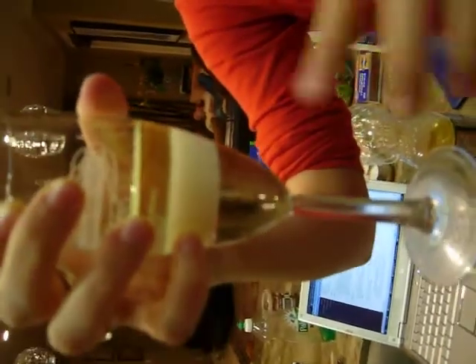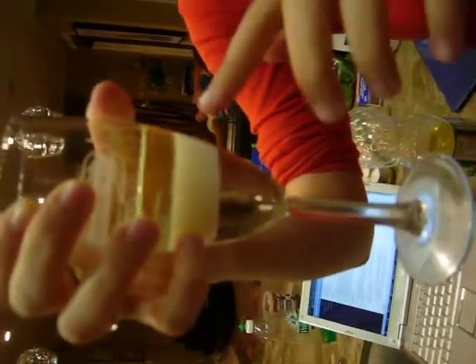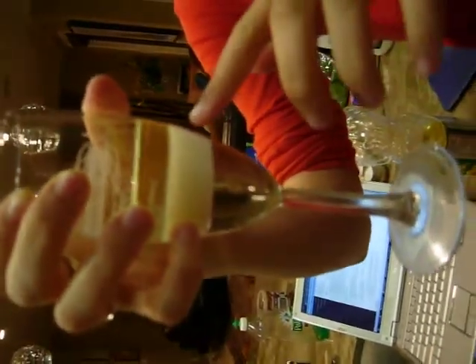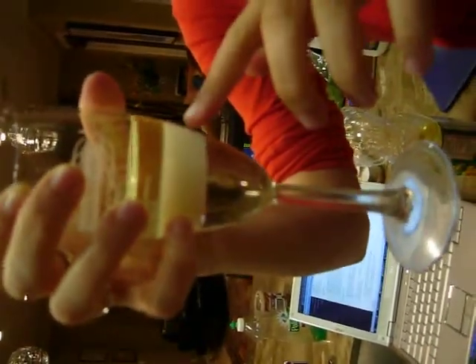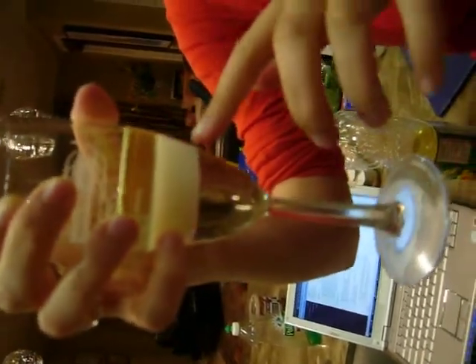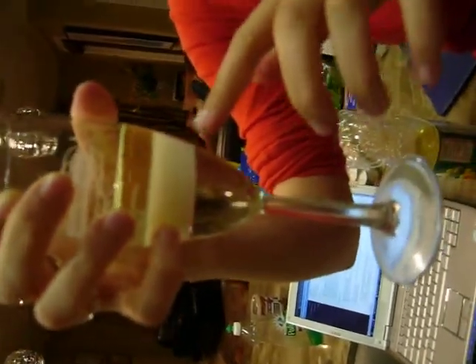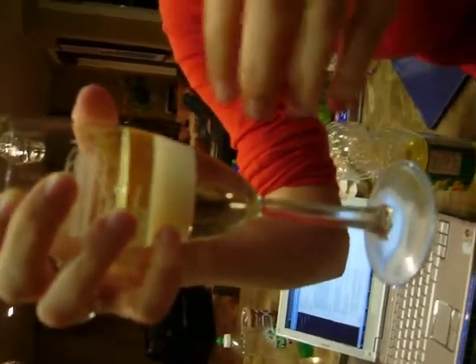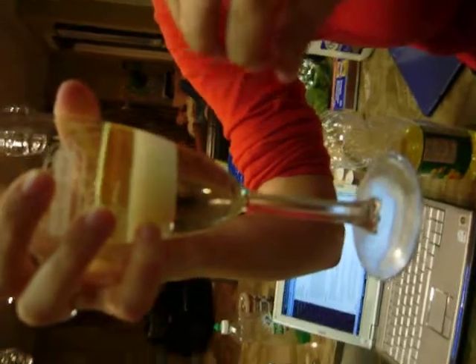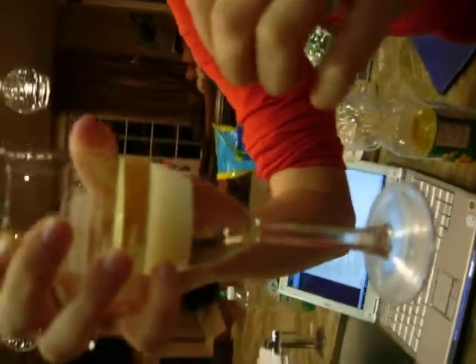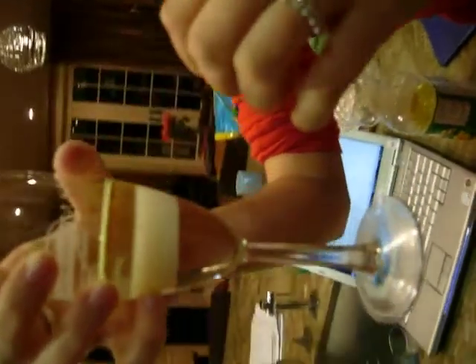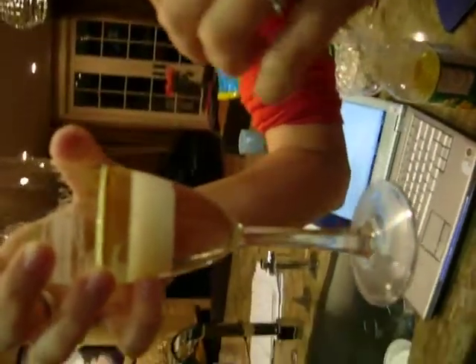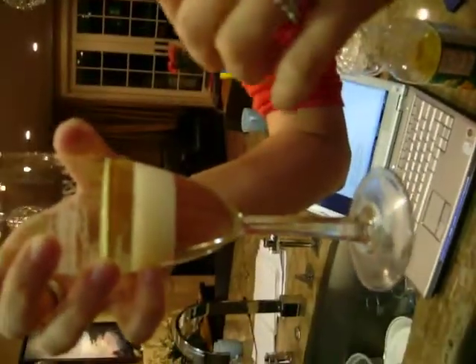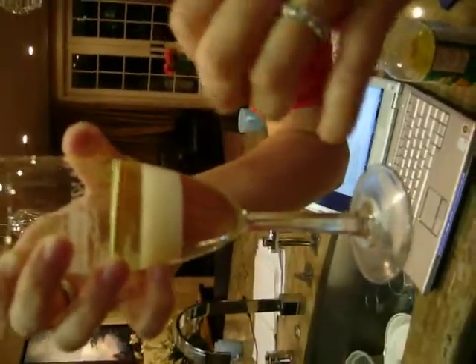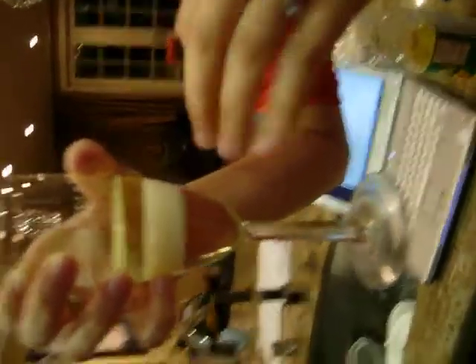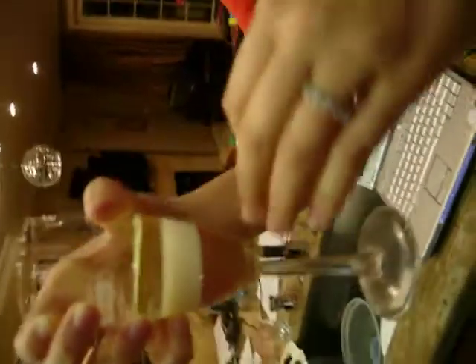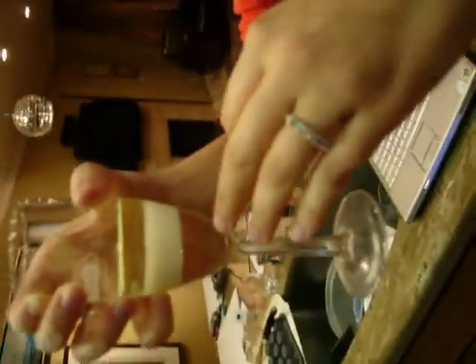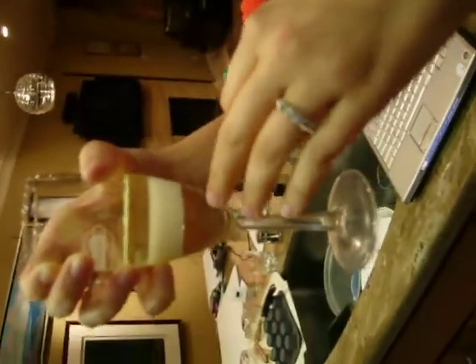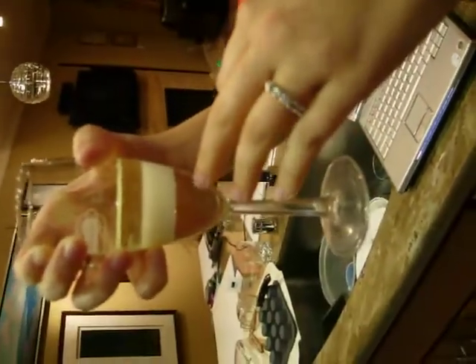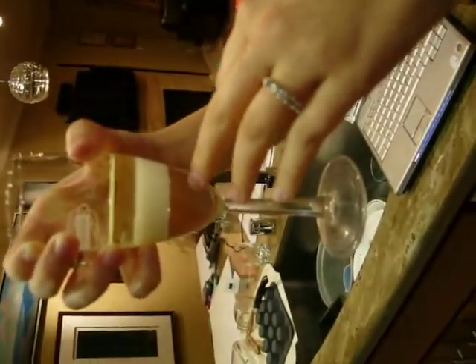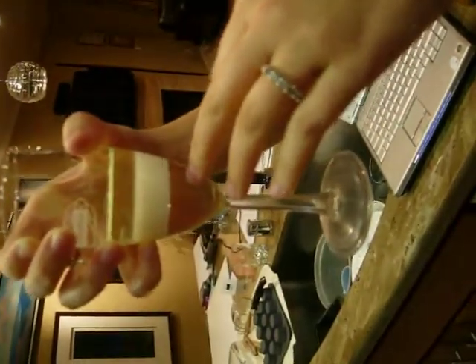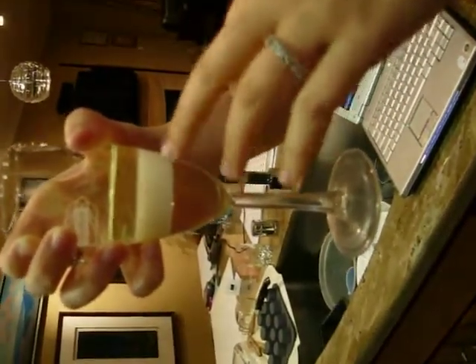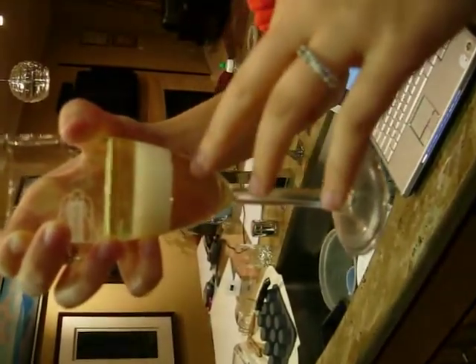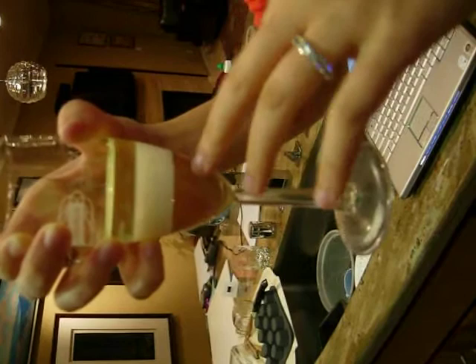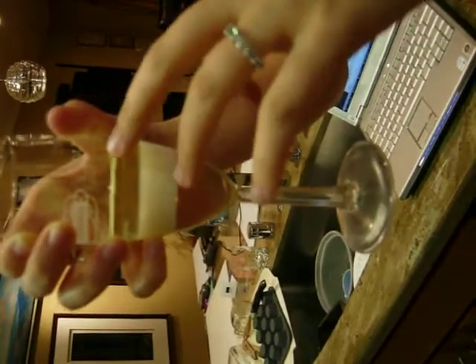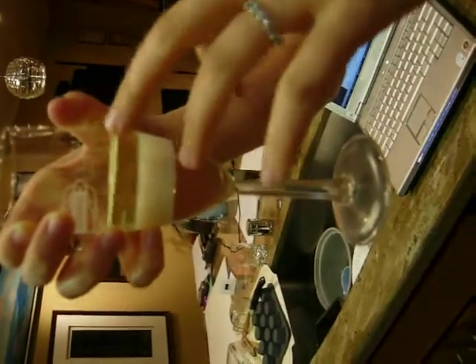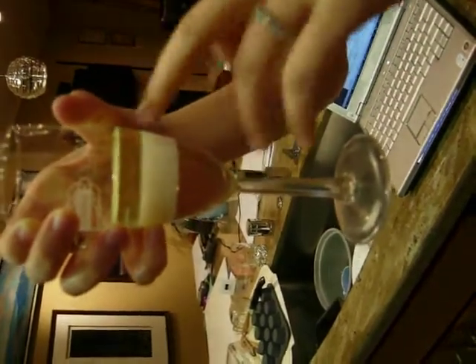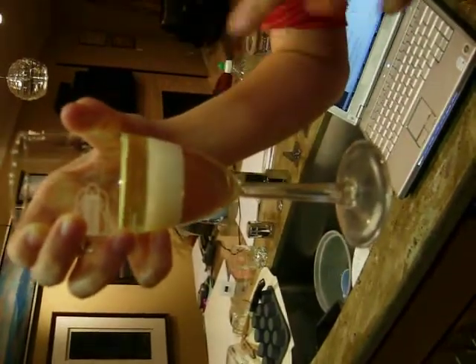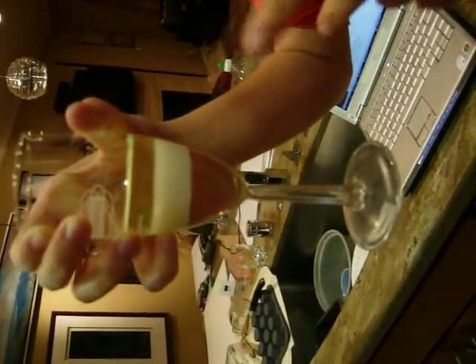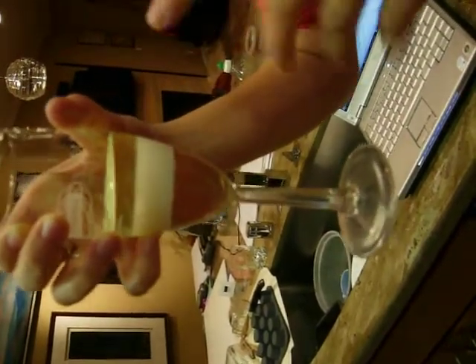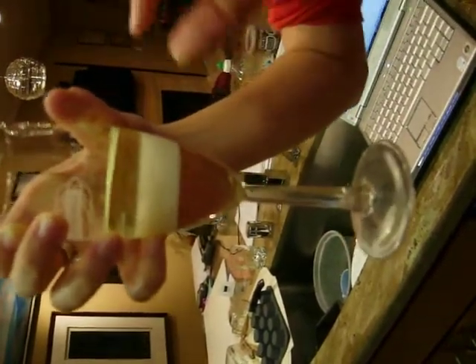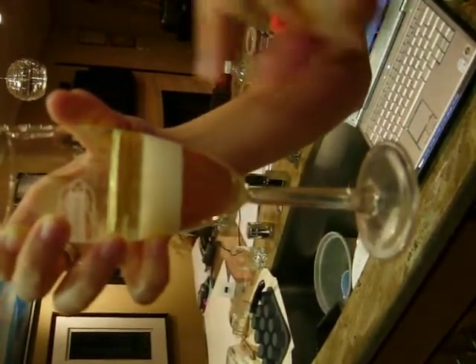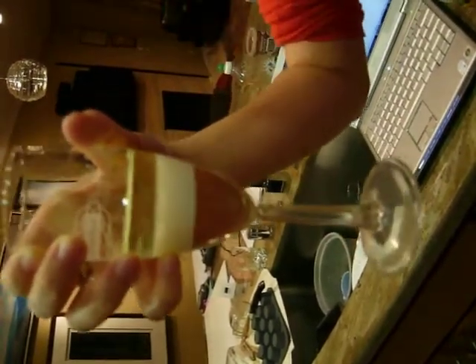Furthermore, the milk is extremely polar, so it hangs on to itself and it doesn't want to mix with anything else. The corn syrup and the oil are not polar, but the milk is in between them.